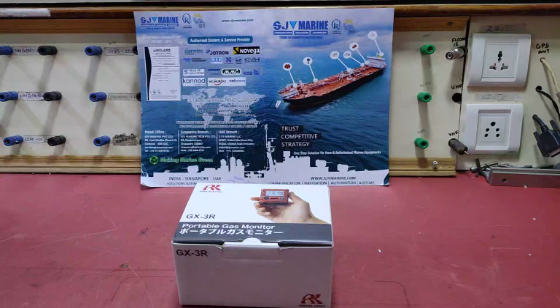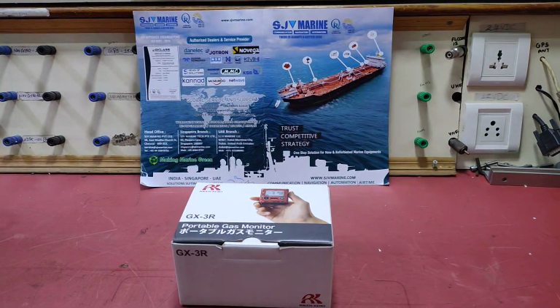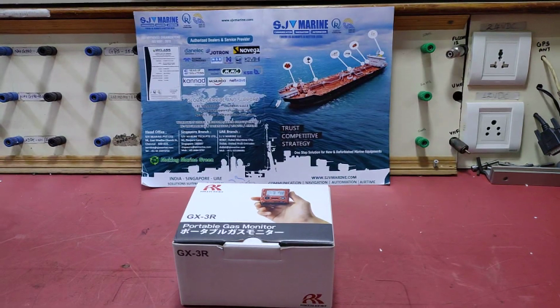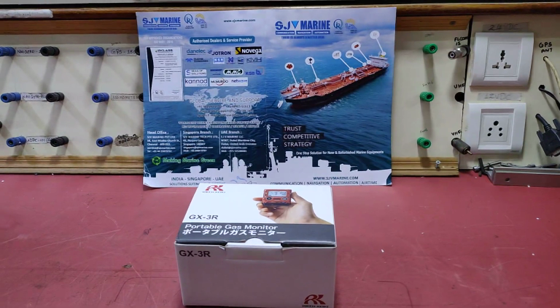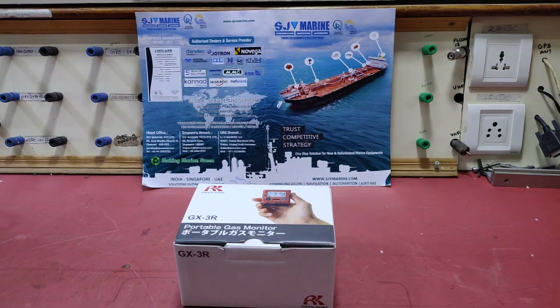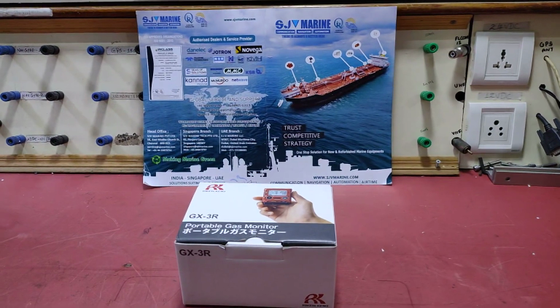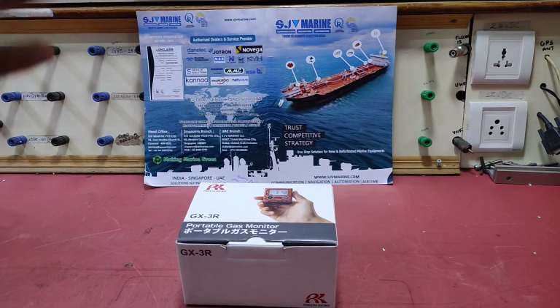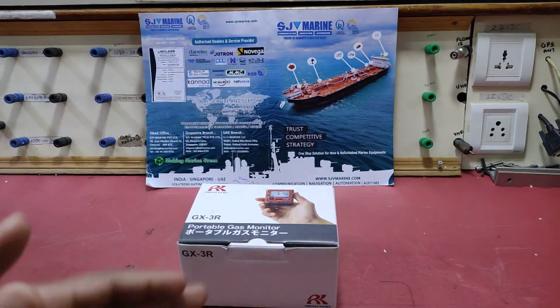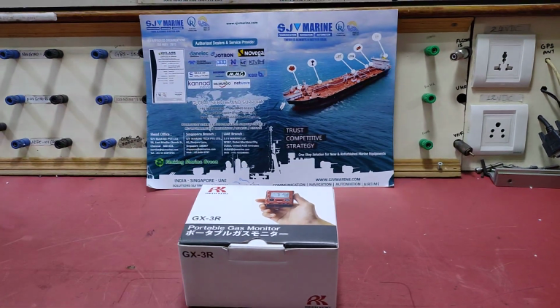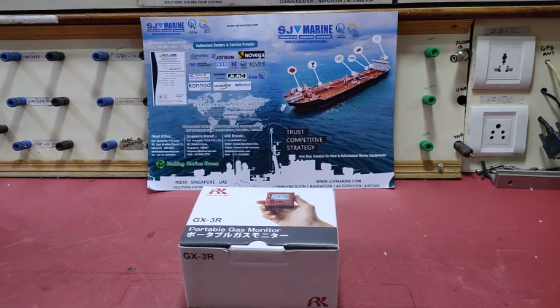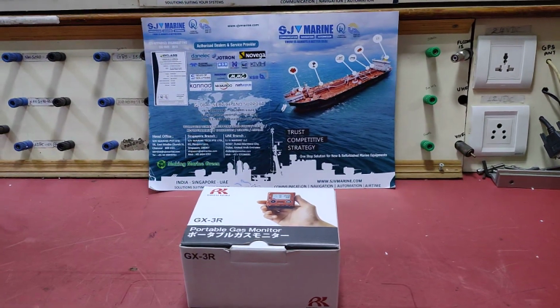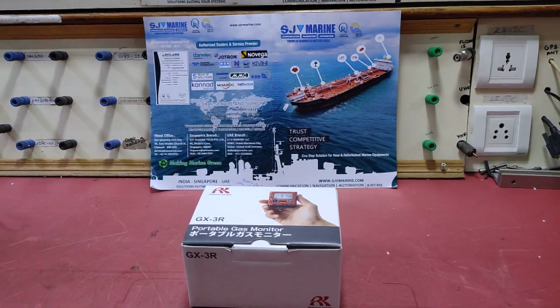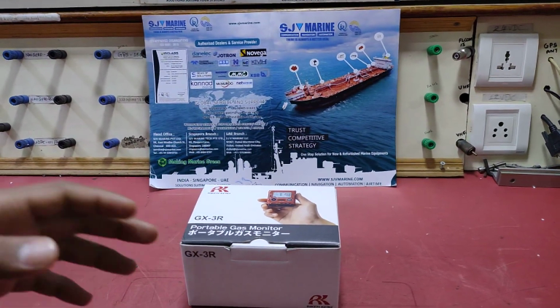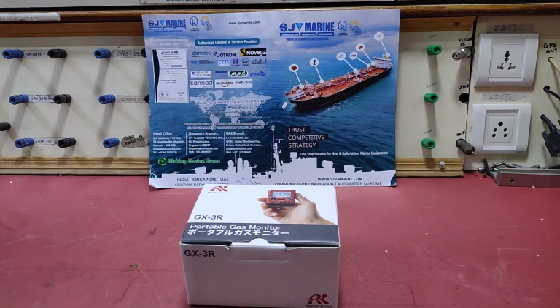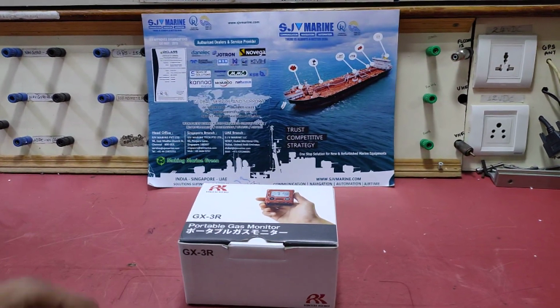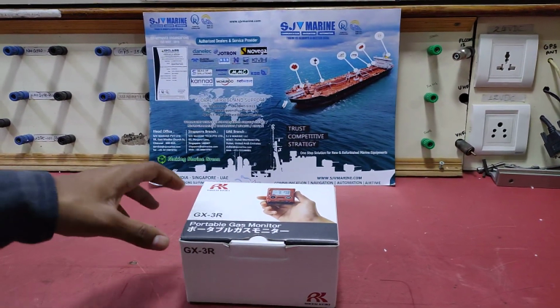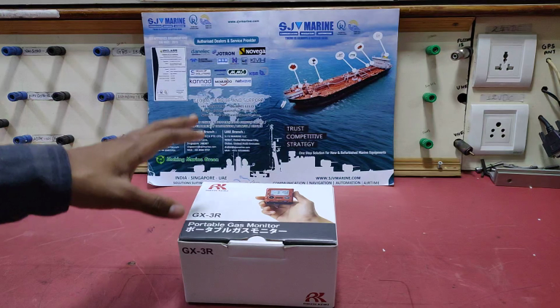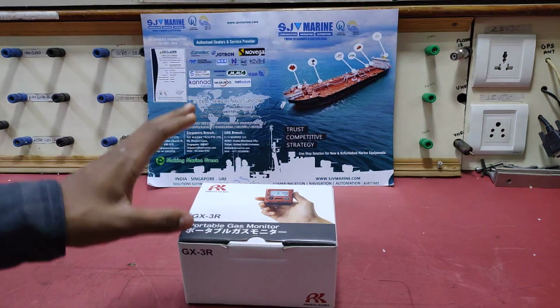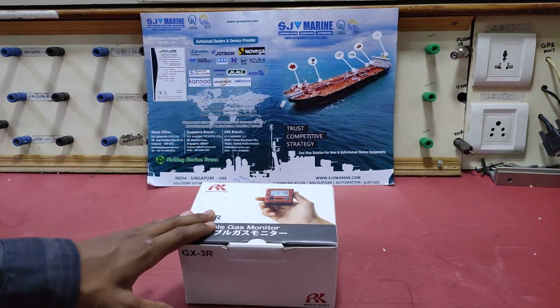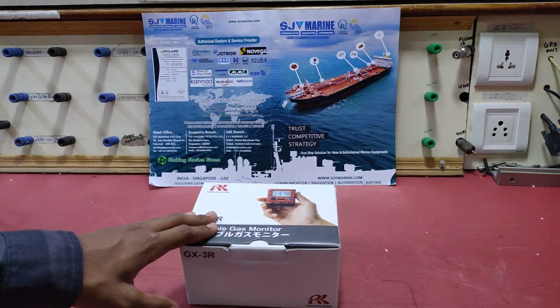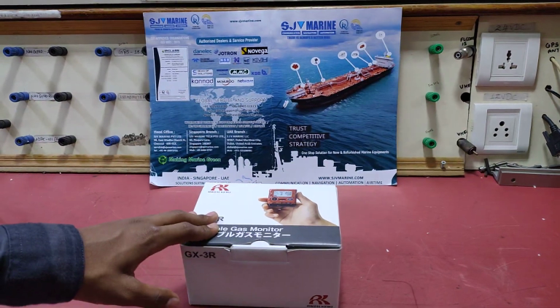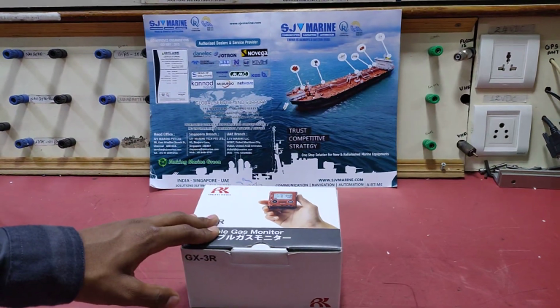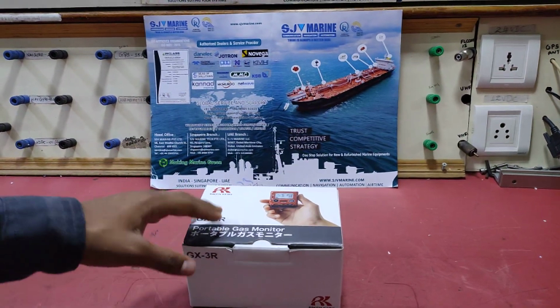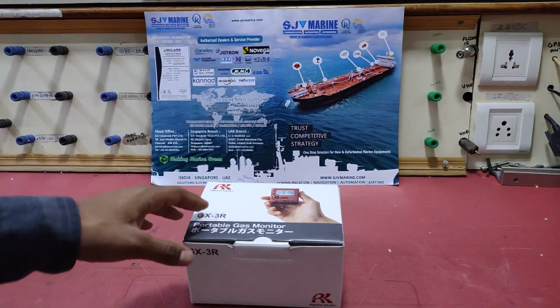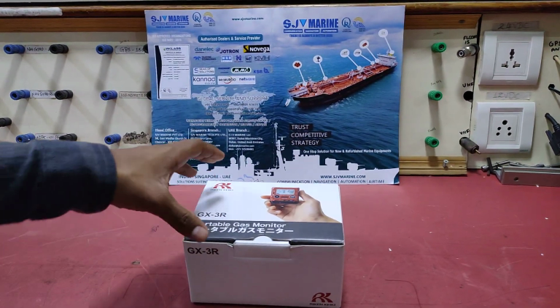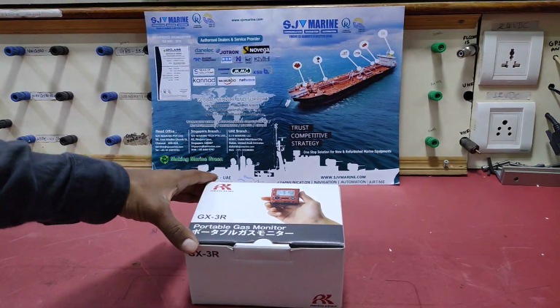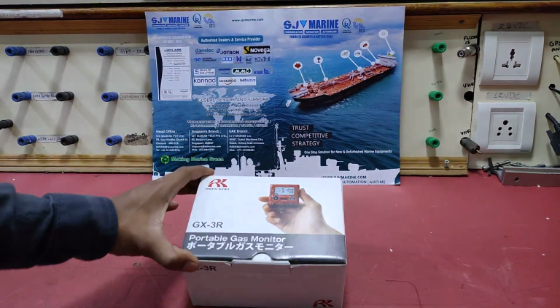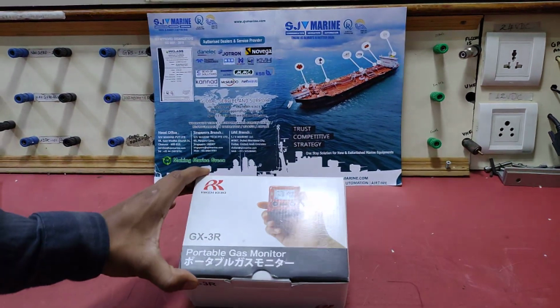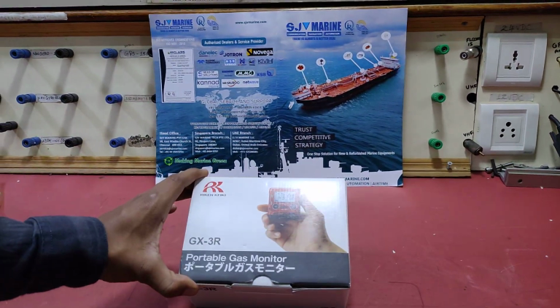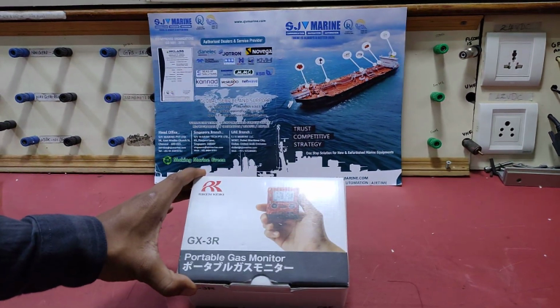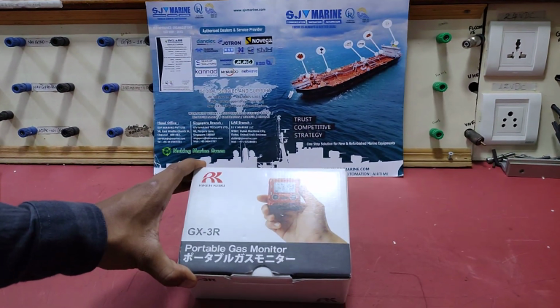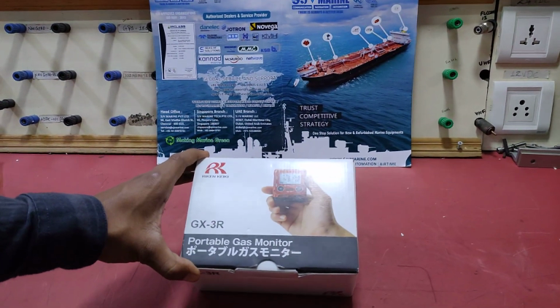Good morning. I am from STV Murray. Today we are going to calibrate the gas using a gas monitor that is the GX3R.